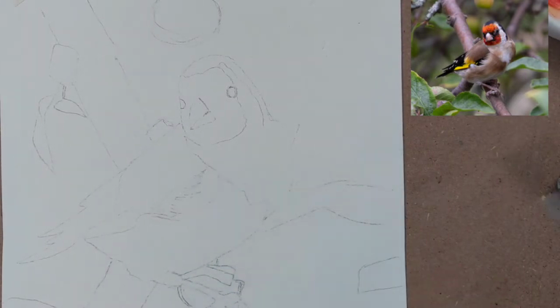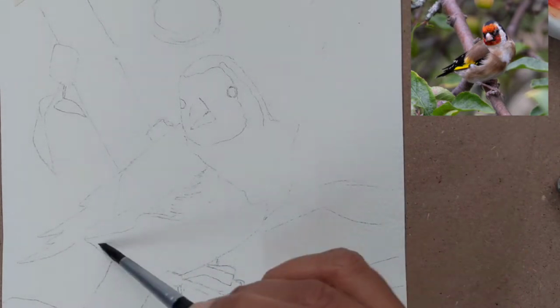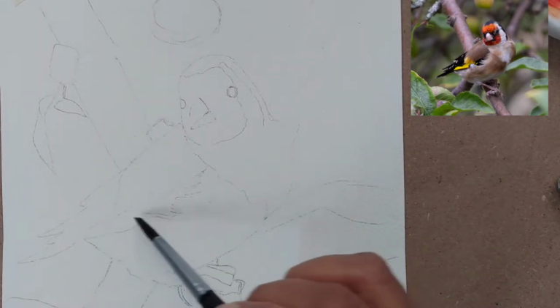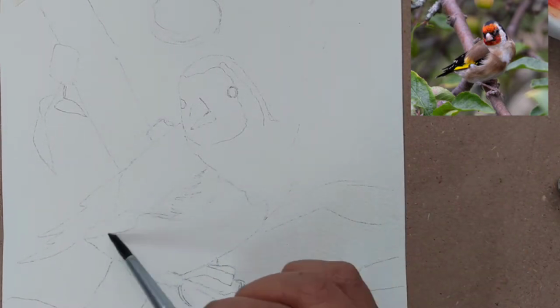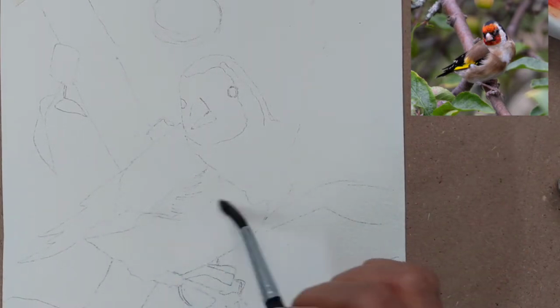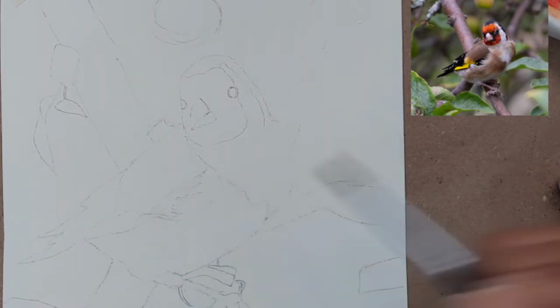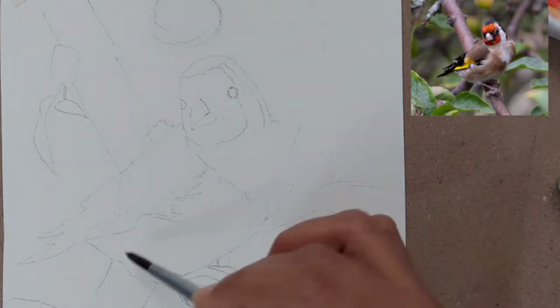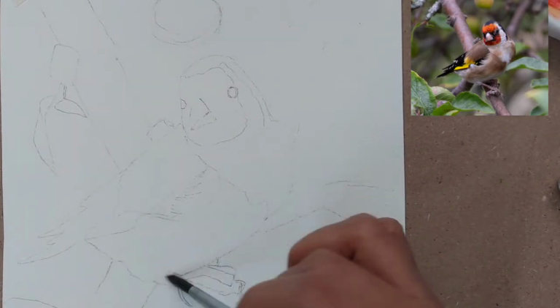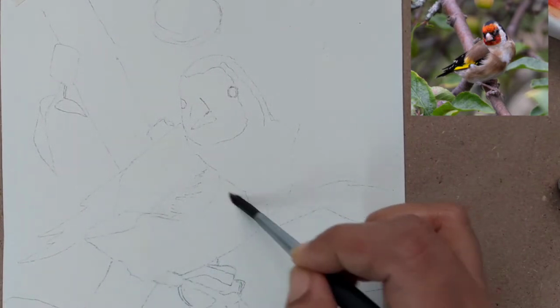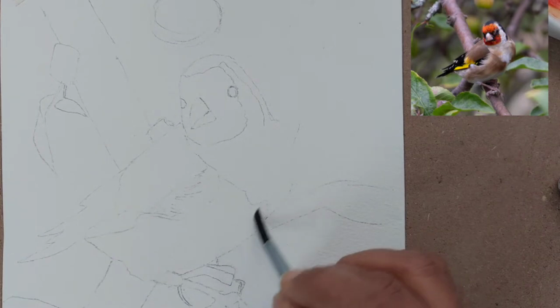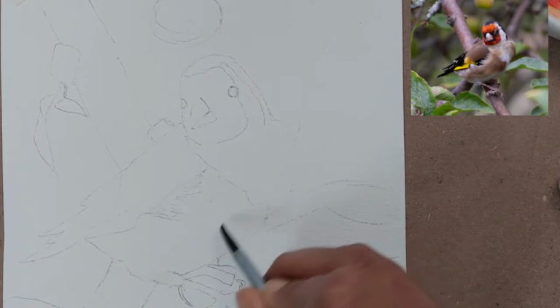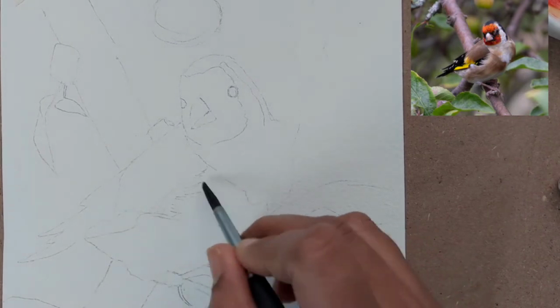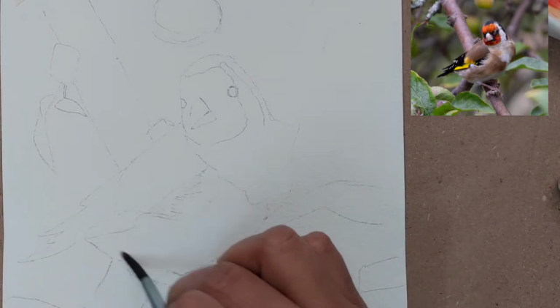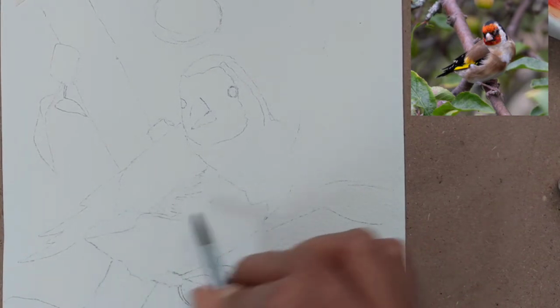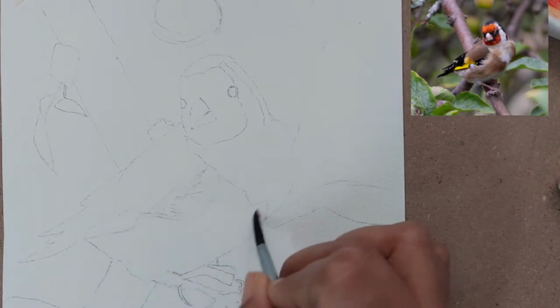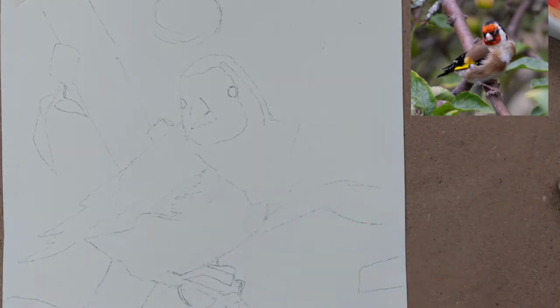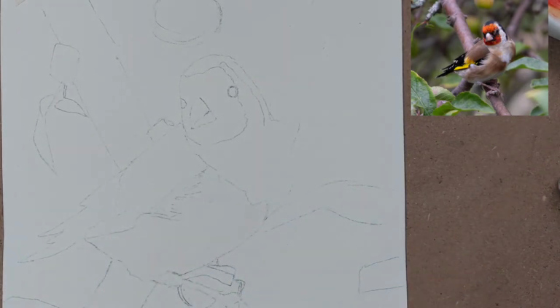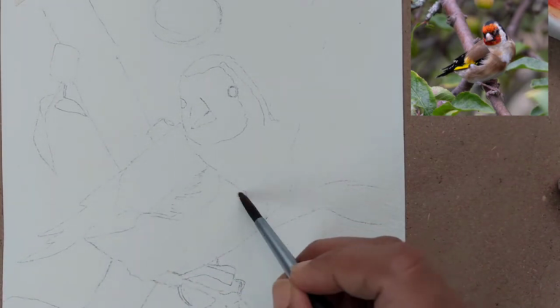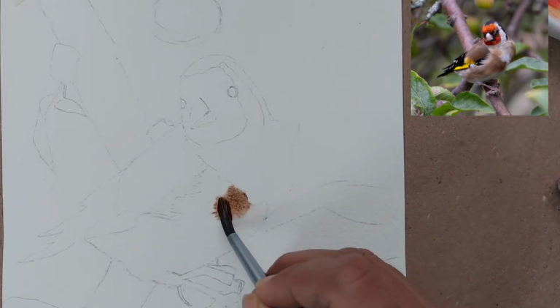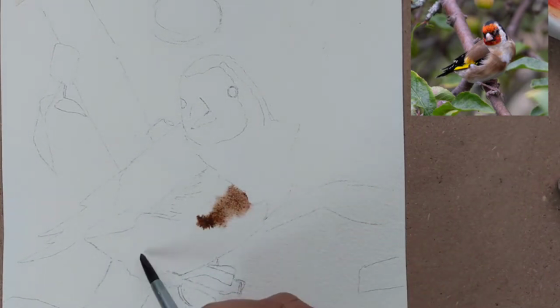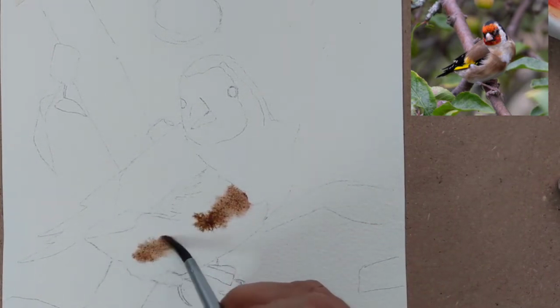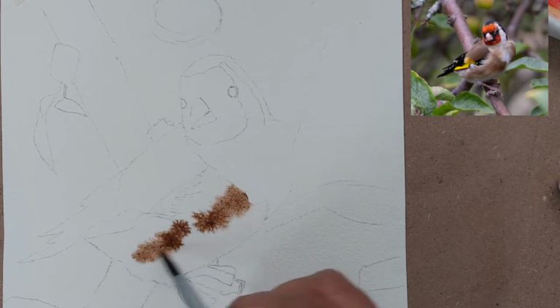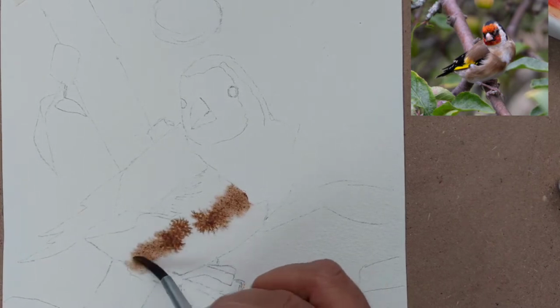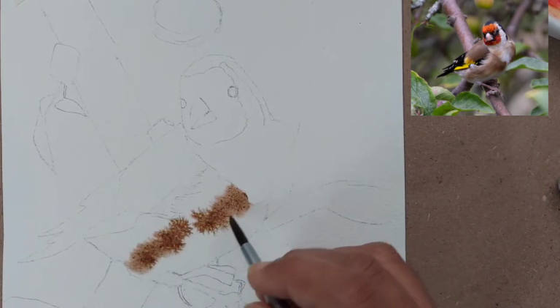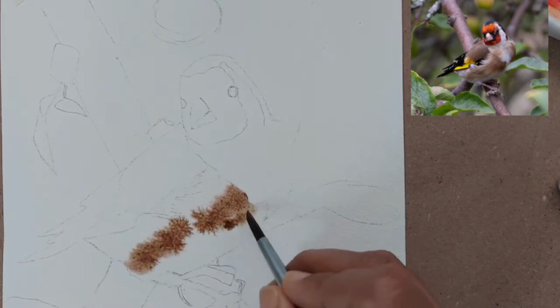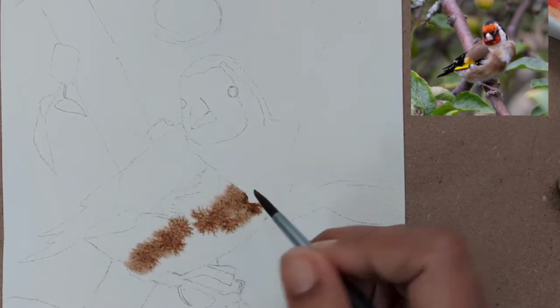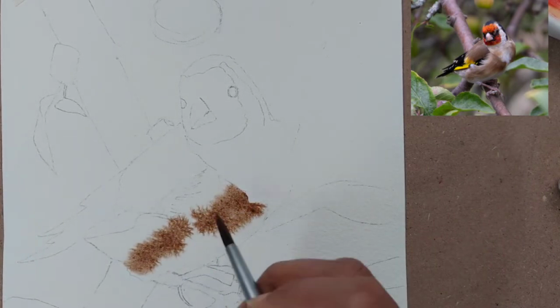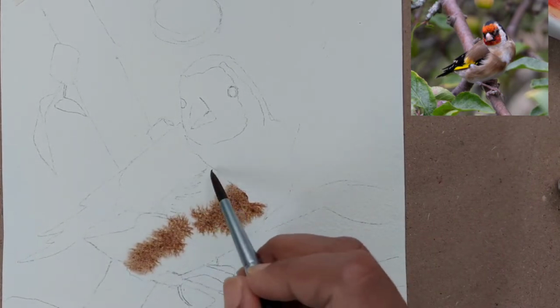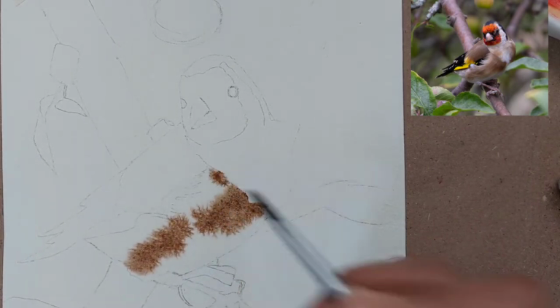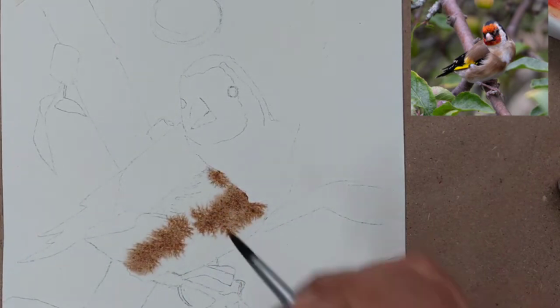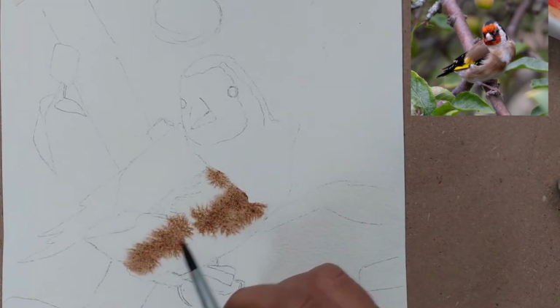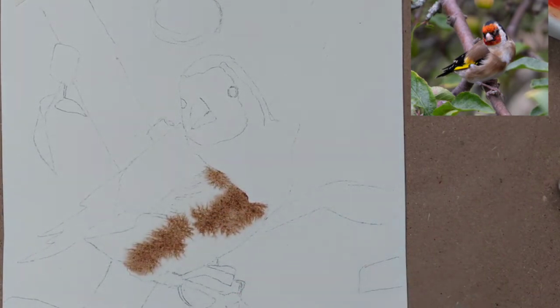Hello and welcome to my channel! Today we are painting a finch bird. A finch is a small bird found all over the world. We are painting a brown and orange finch.